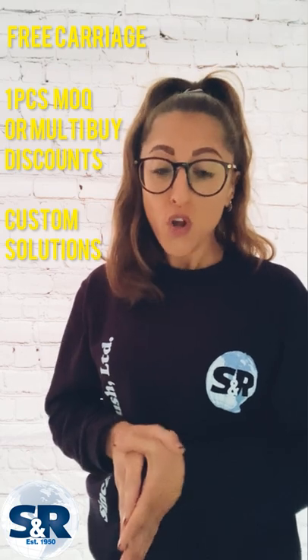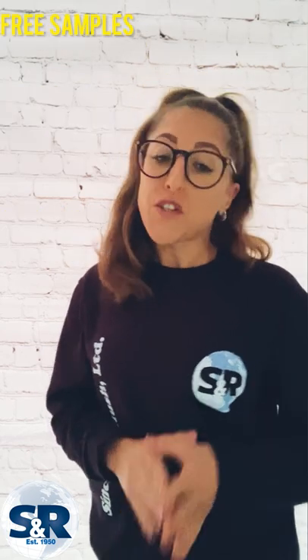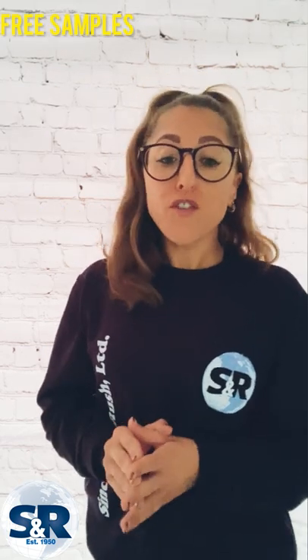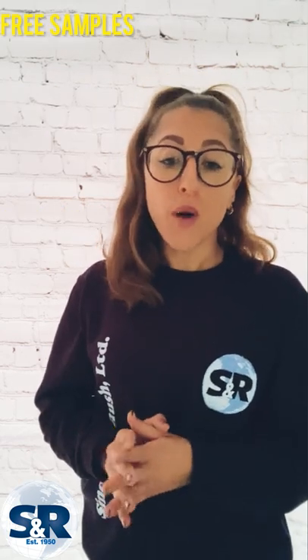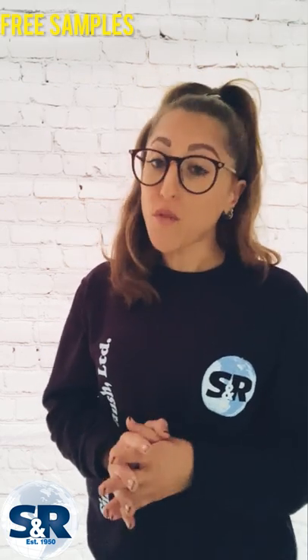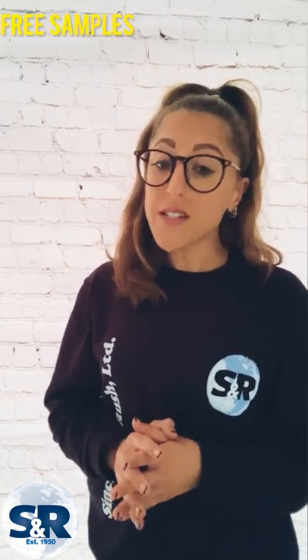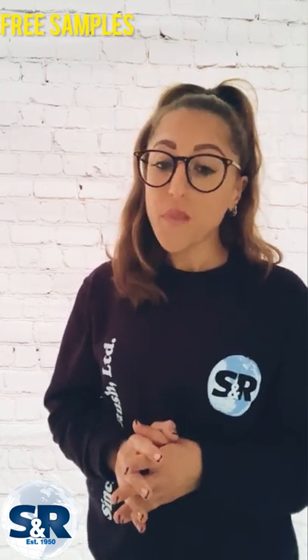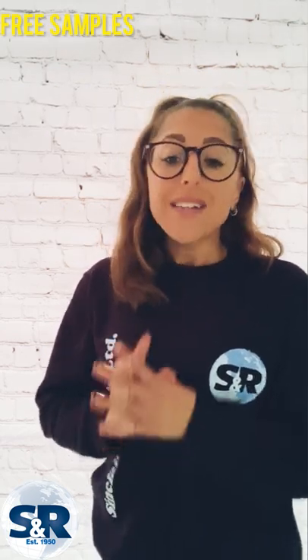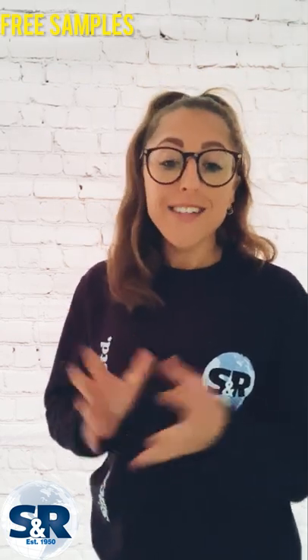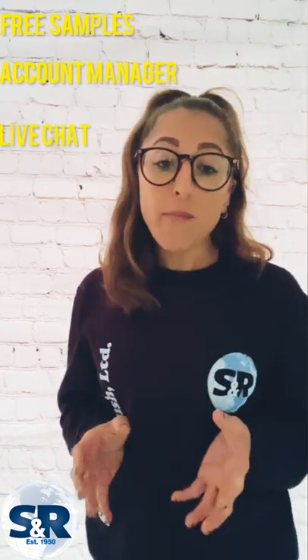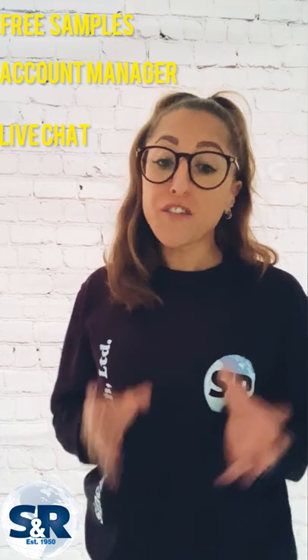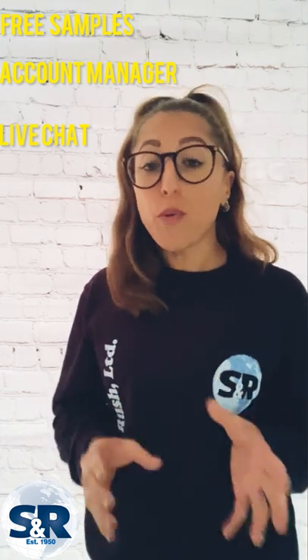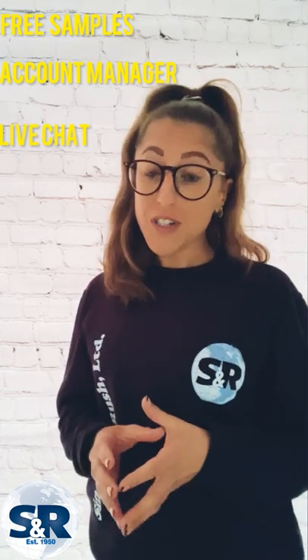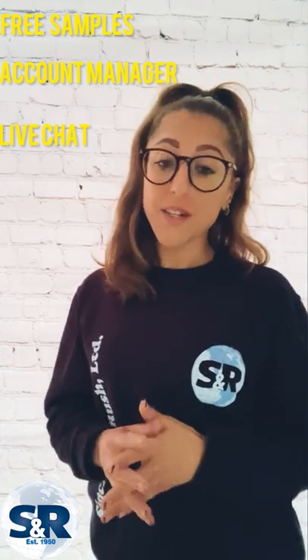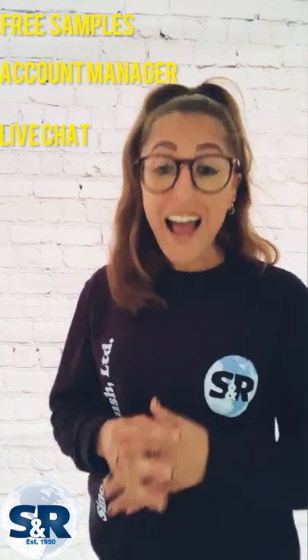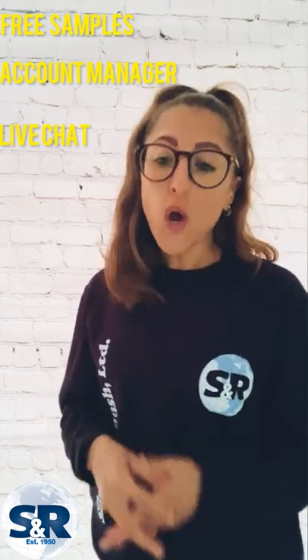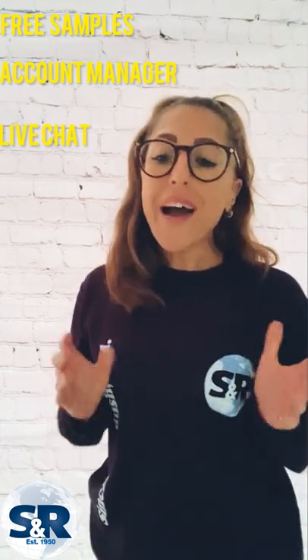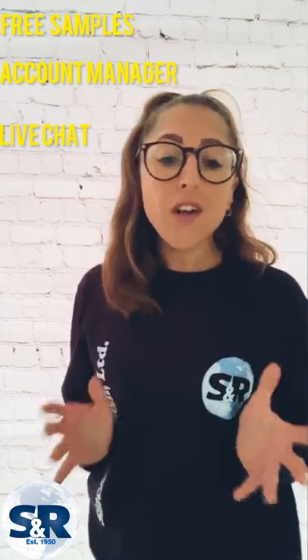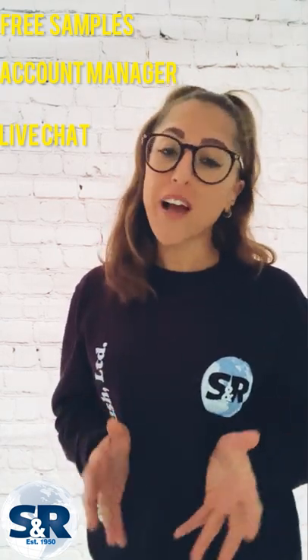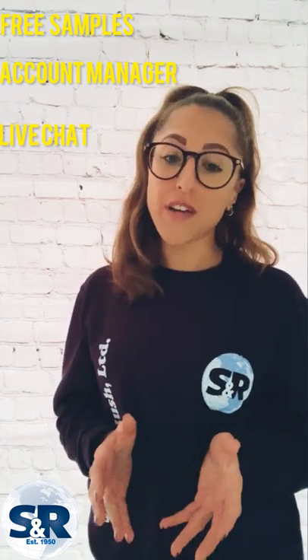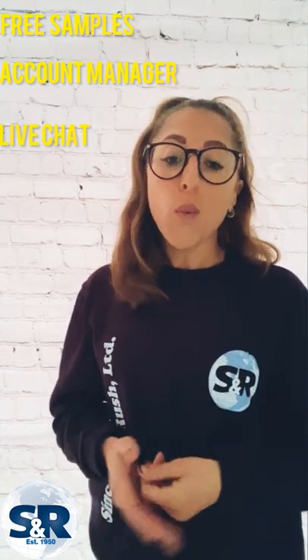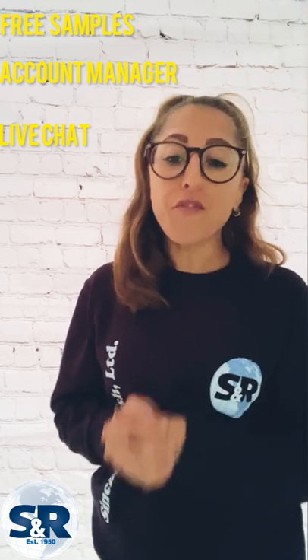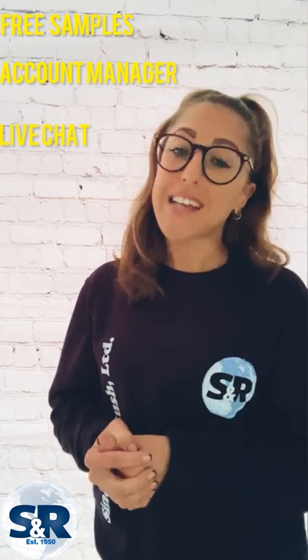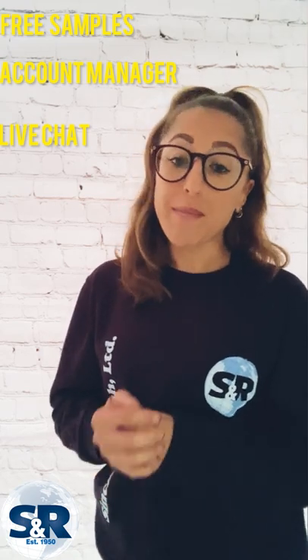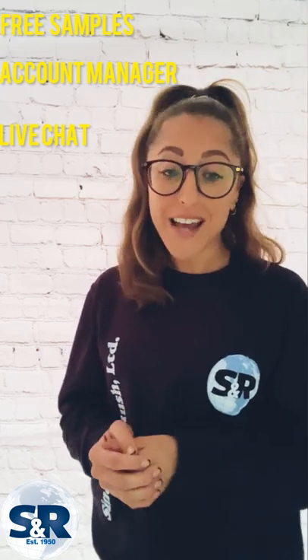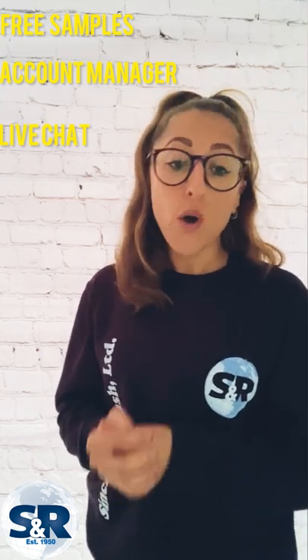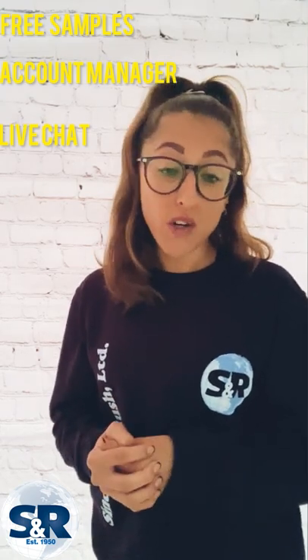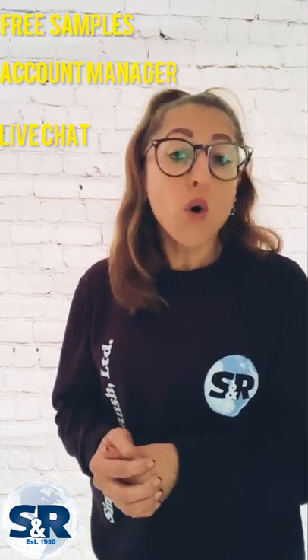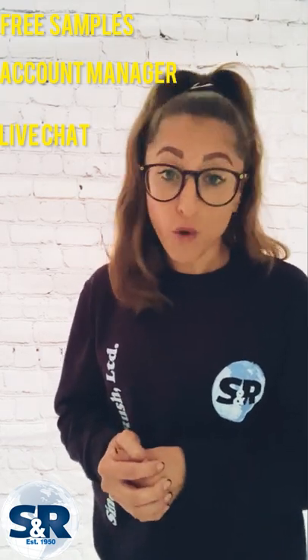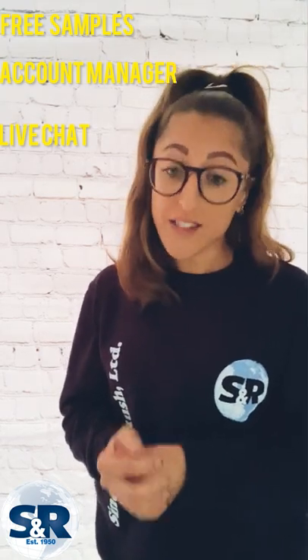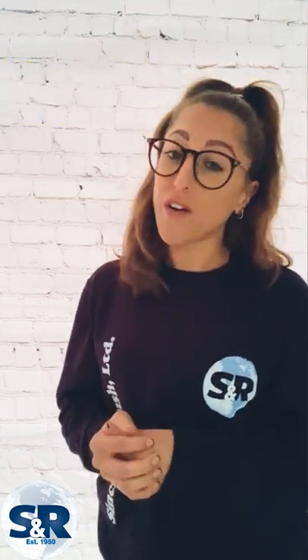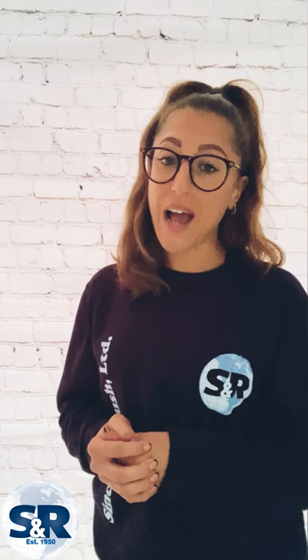We do free of charge samples on request, a dedicated account manager for a single point of contact, and with our excellent live chat service we have the friendly sales team there to help with technical or general queries during office hours.